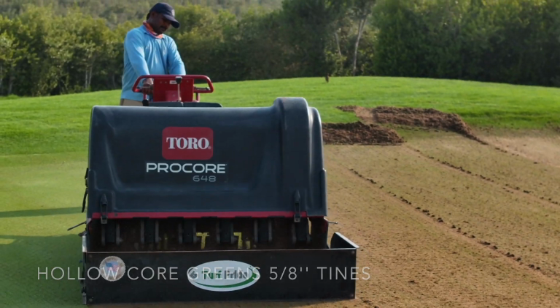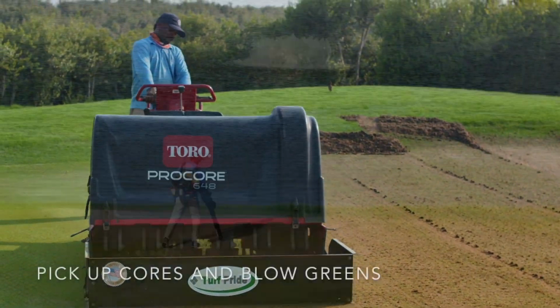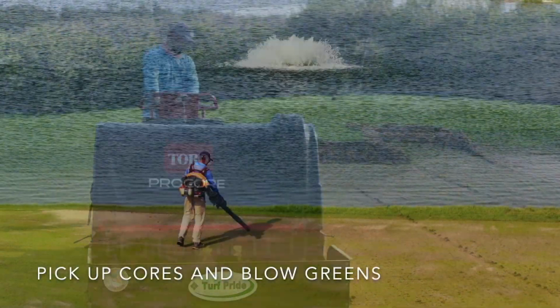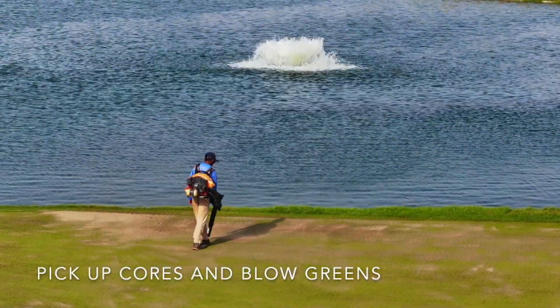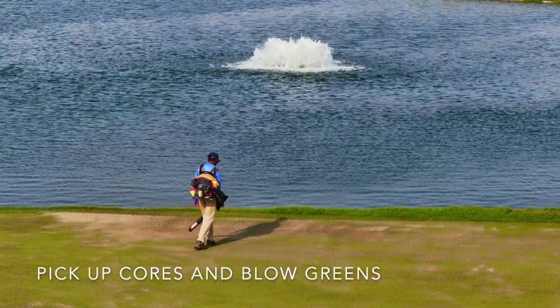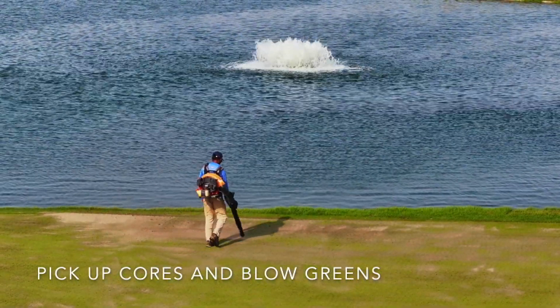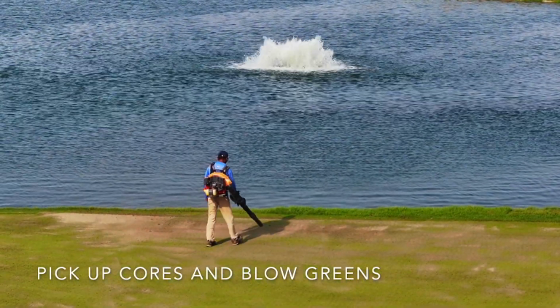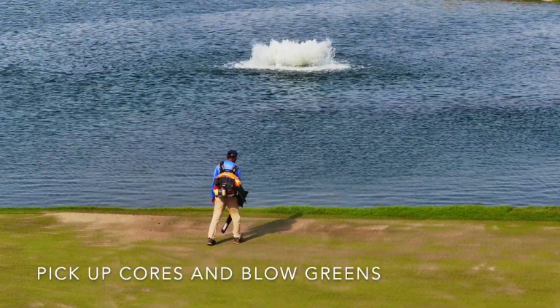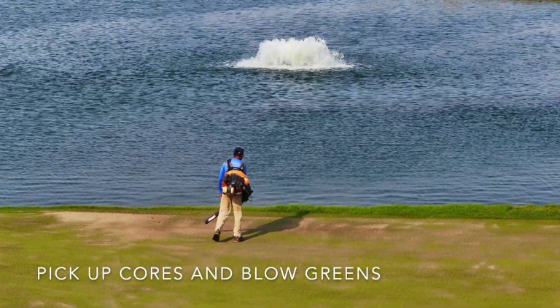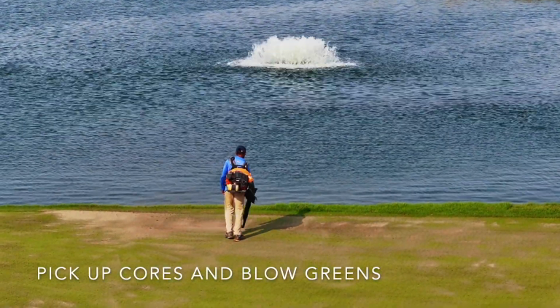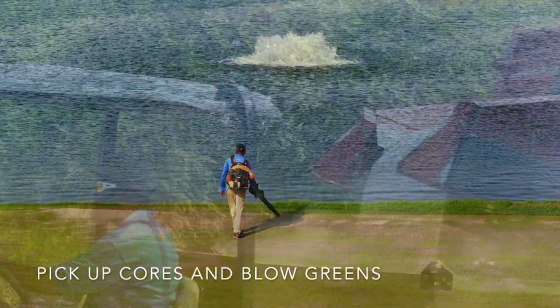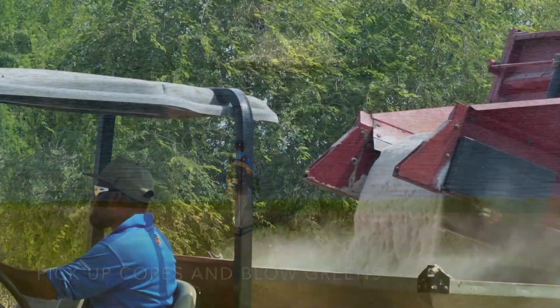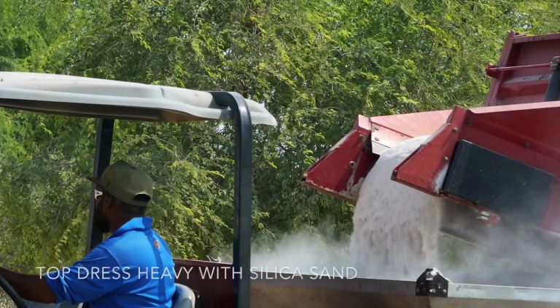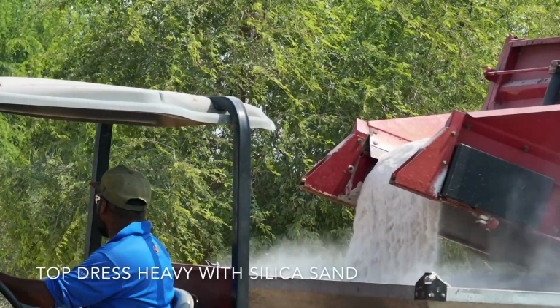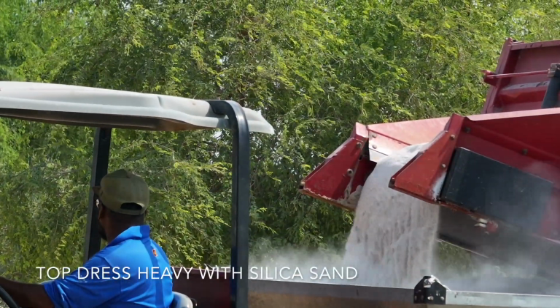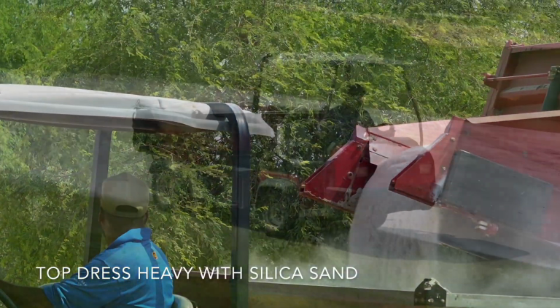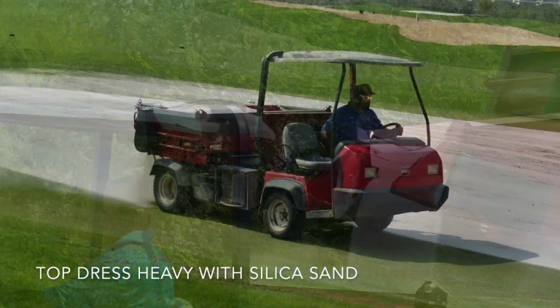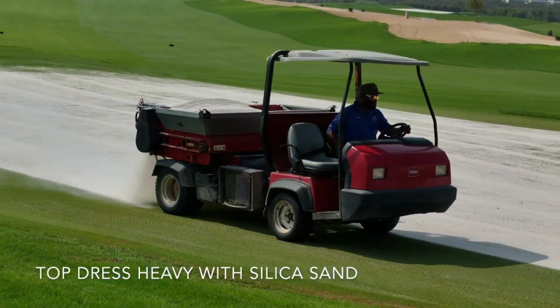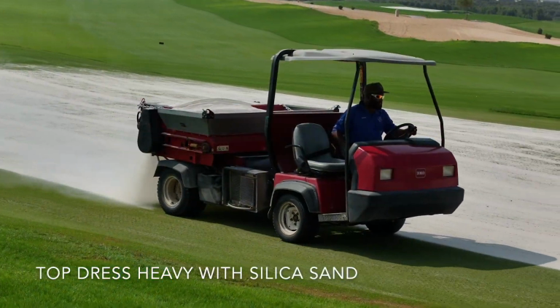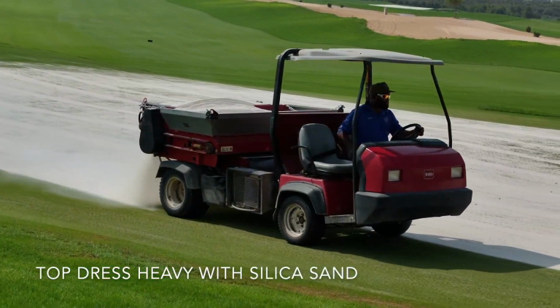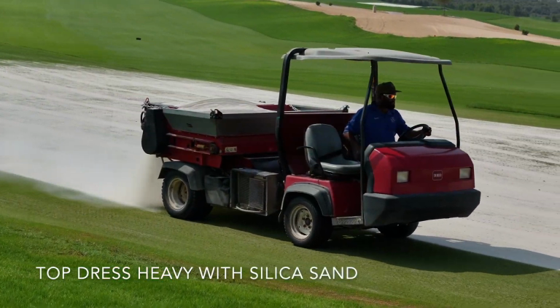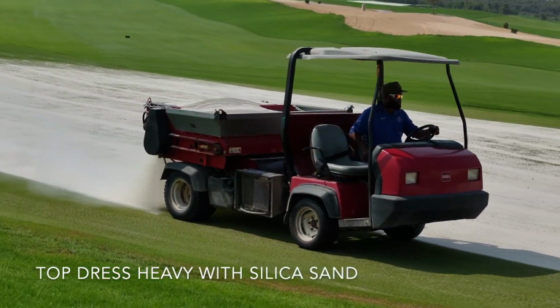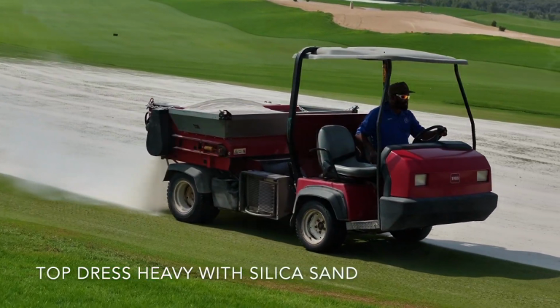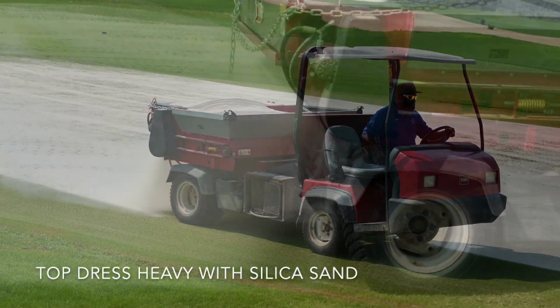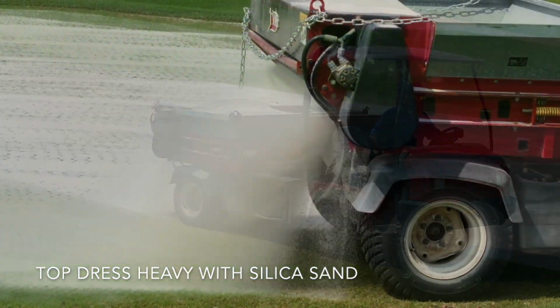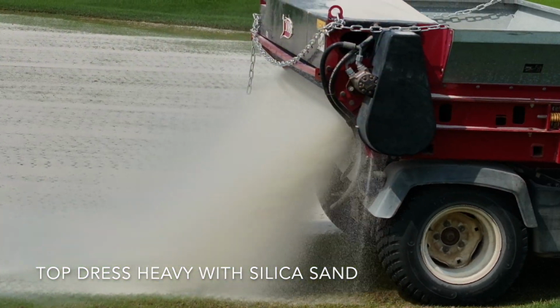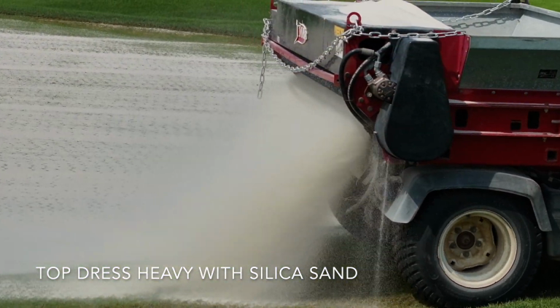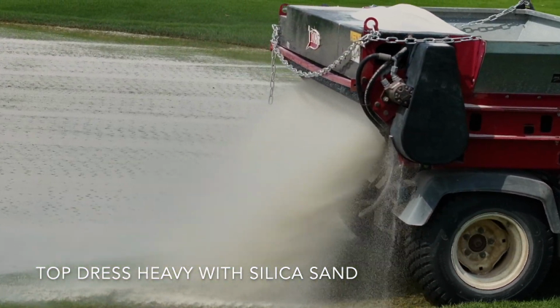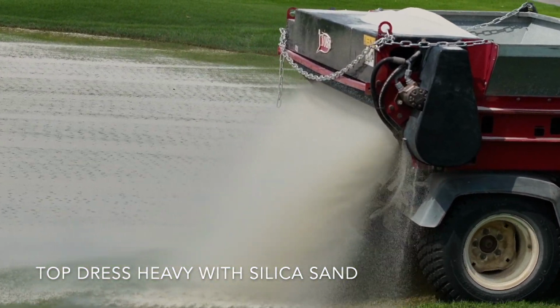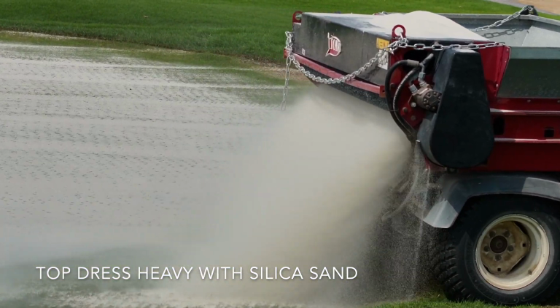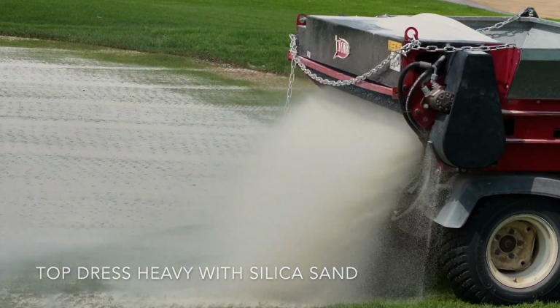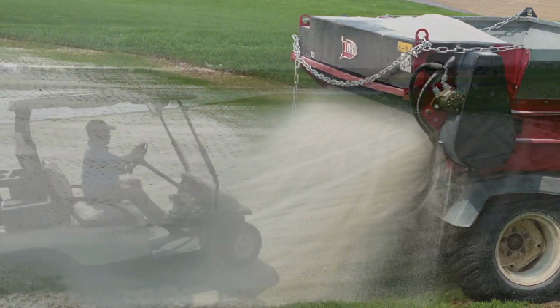We then hollow cored to a depth of four to four and a half inches with five eighth inch tines. The cores were then cleaned up and we added some fresh silica sand to fill up the hollow core holes and work into the profile.